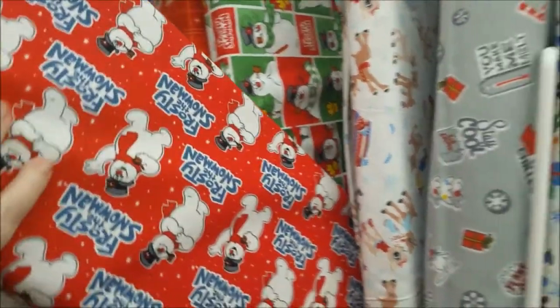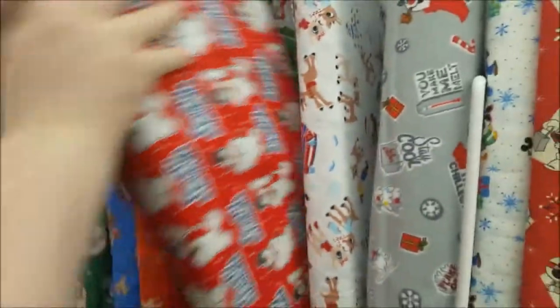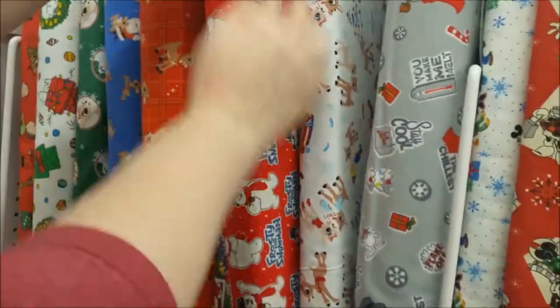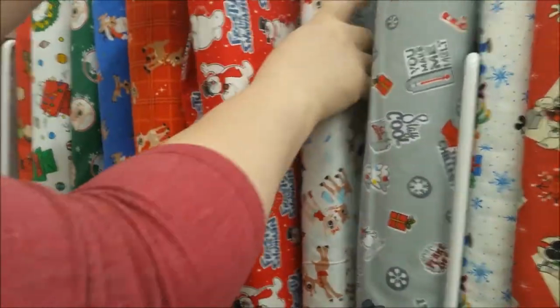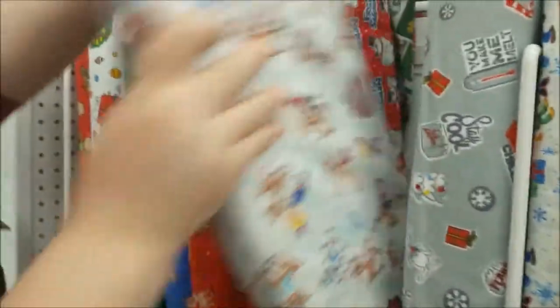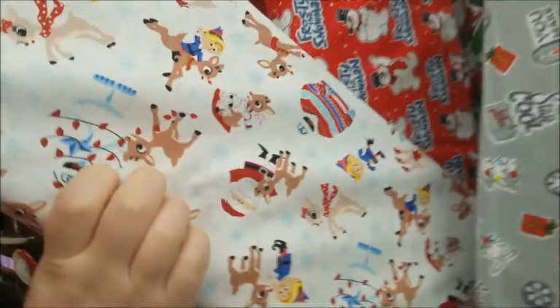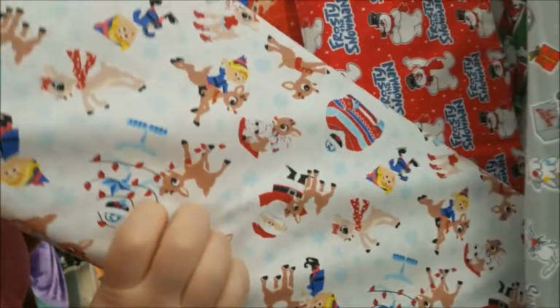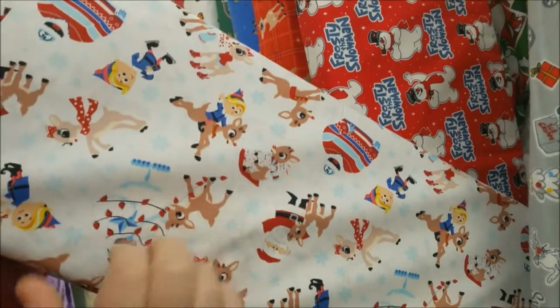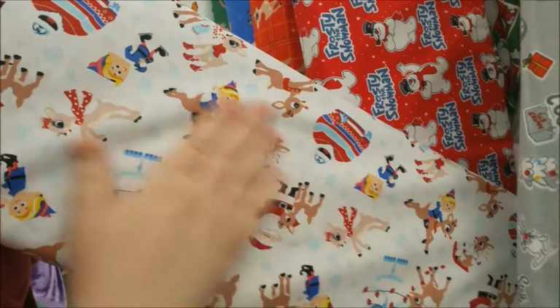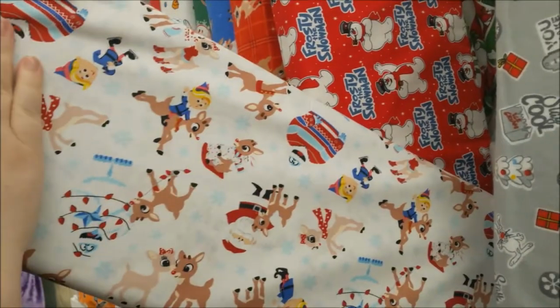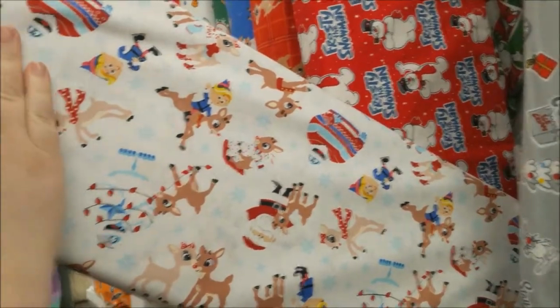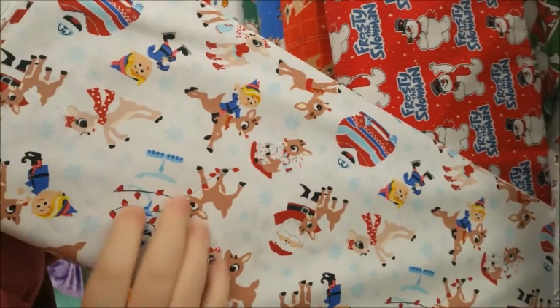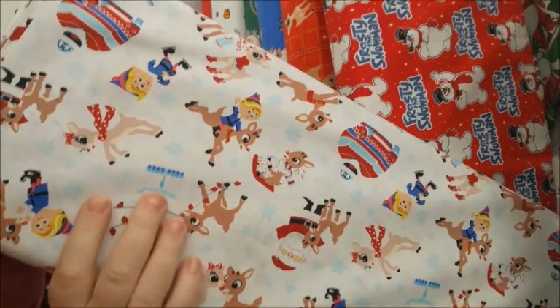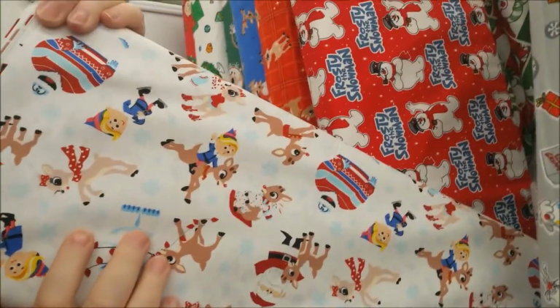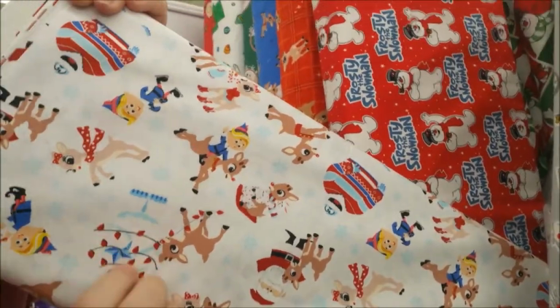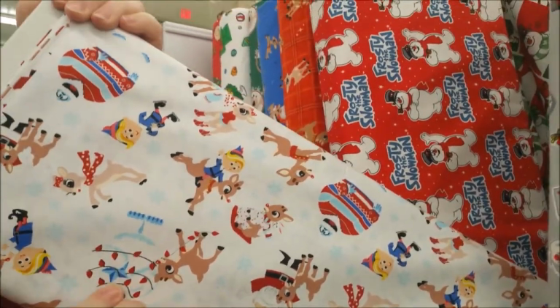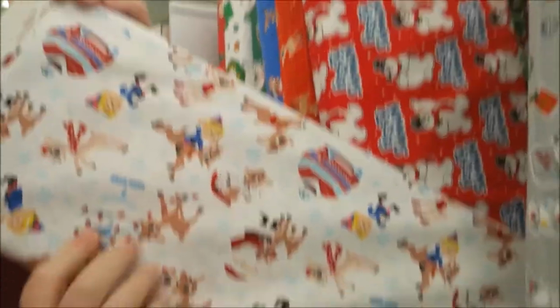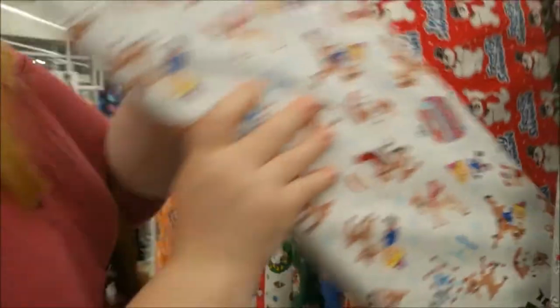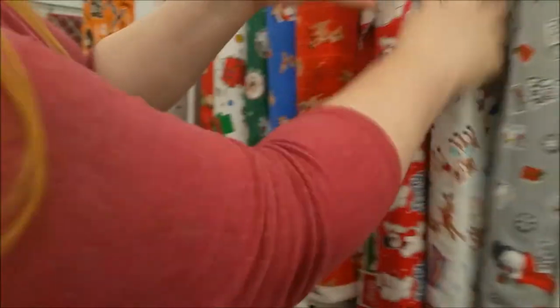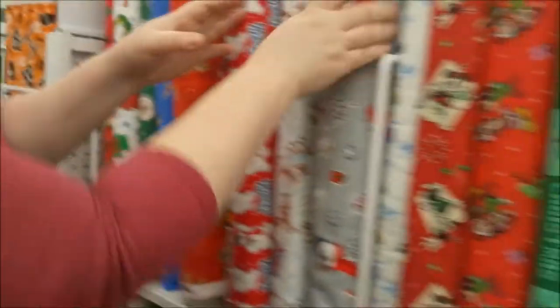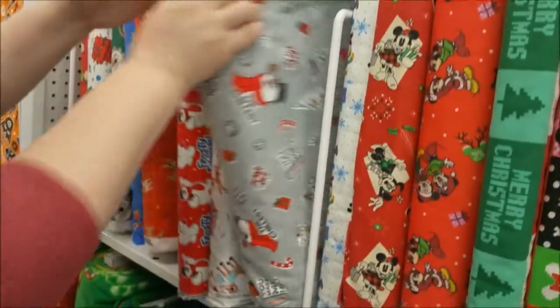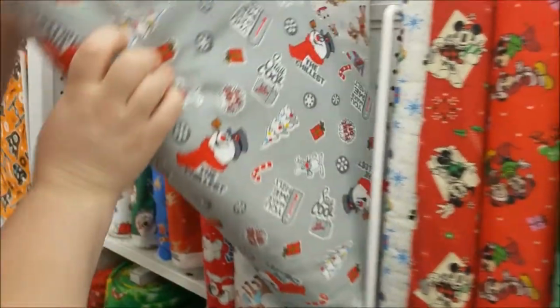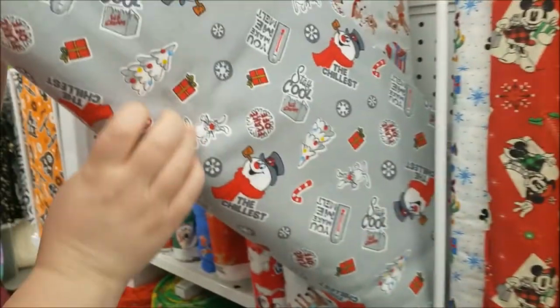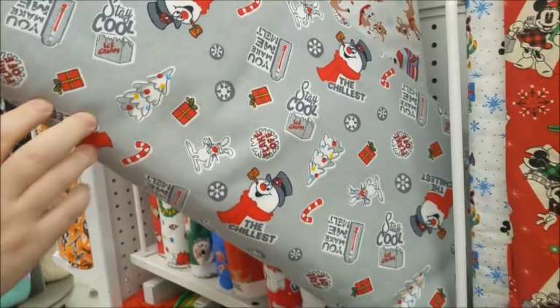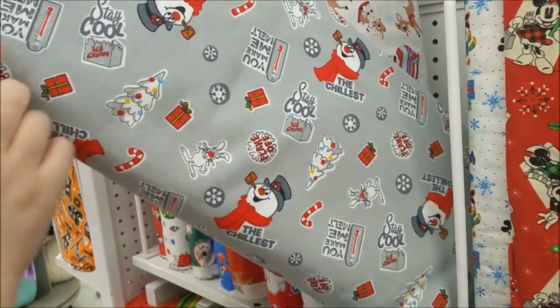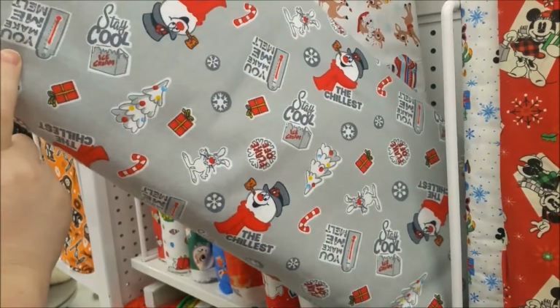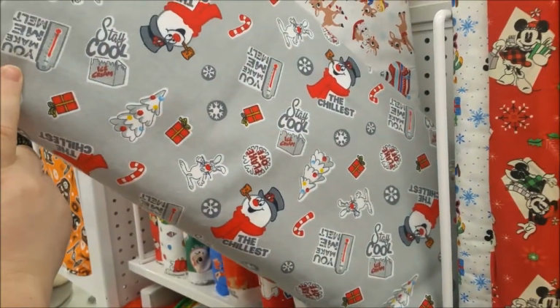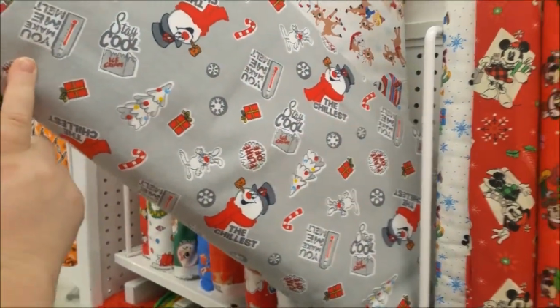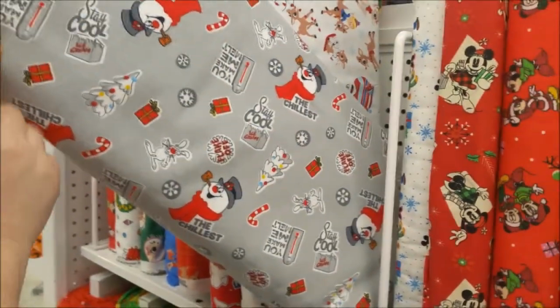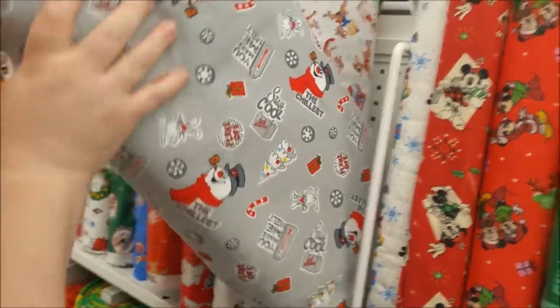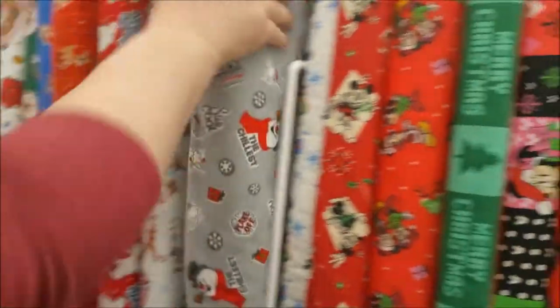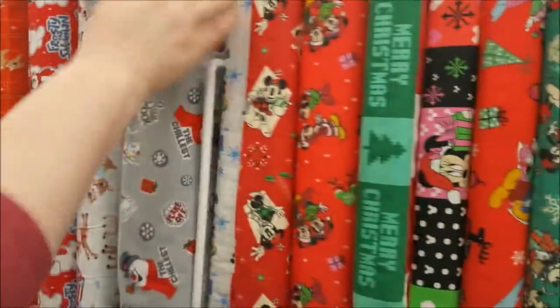Frosty the Snowman, Rudolph. I like that one — Mr. Bumble has a sweater. The chillest.